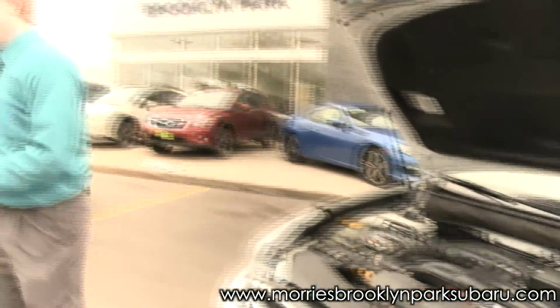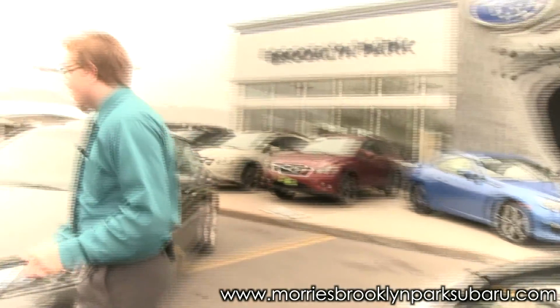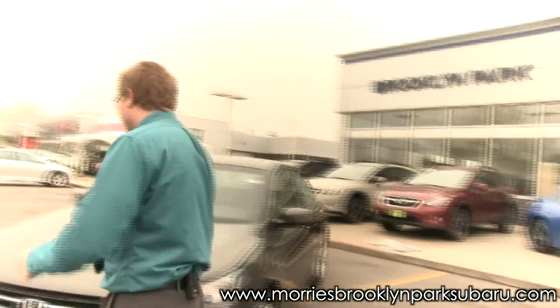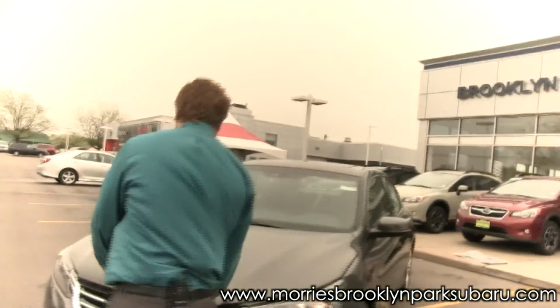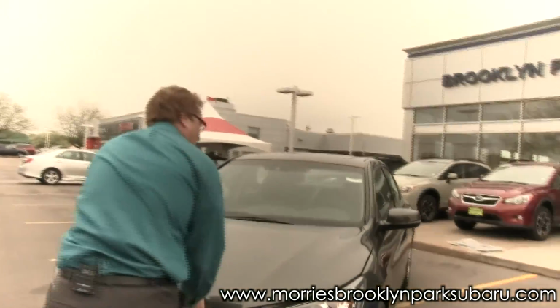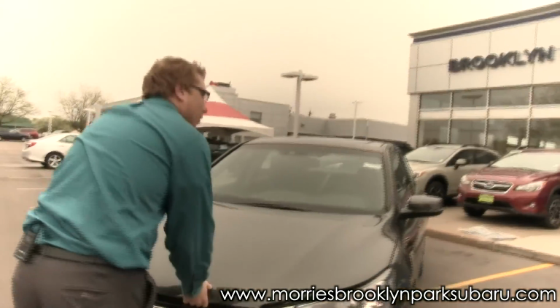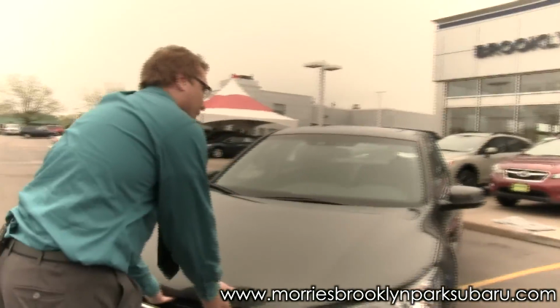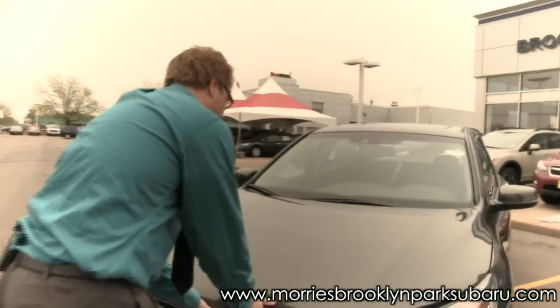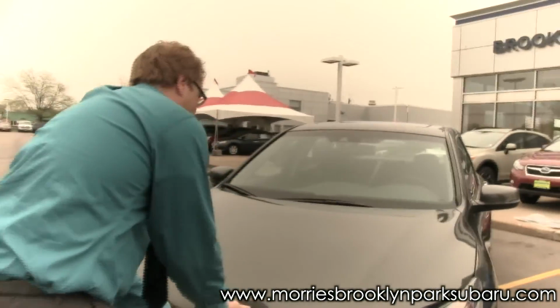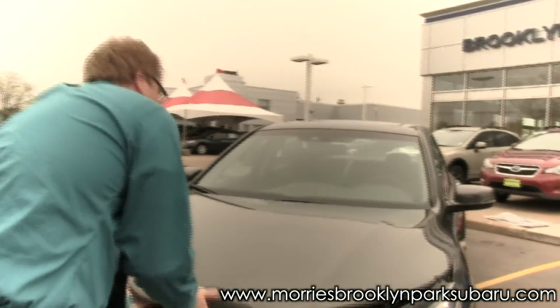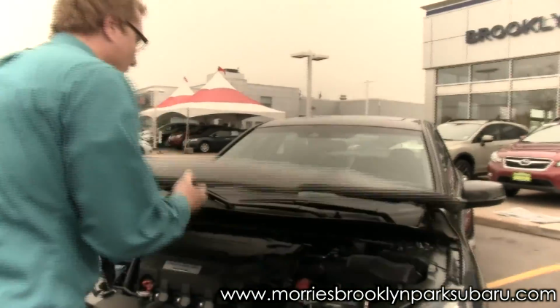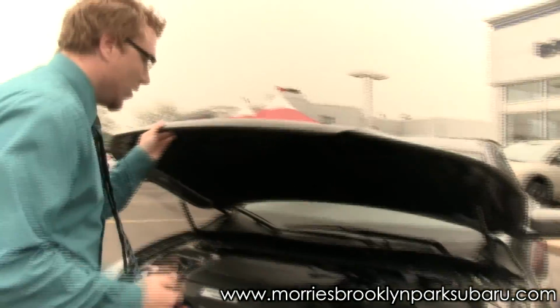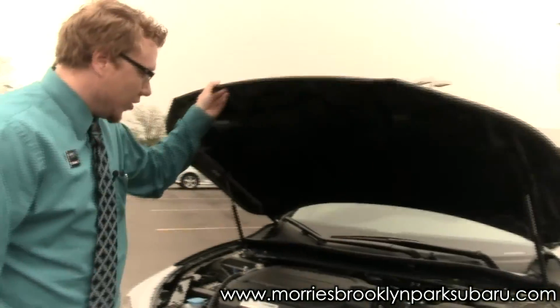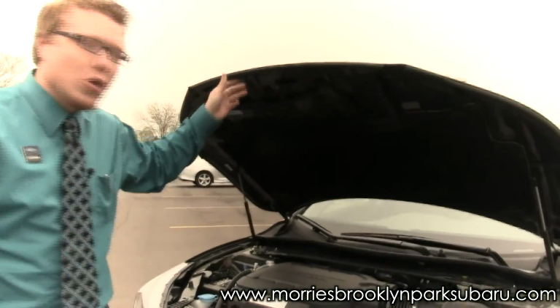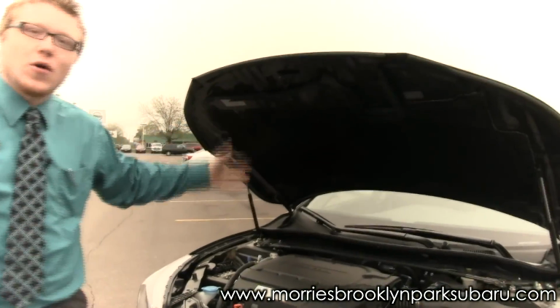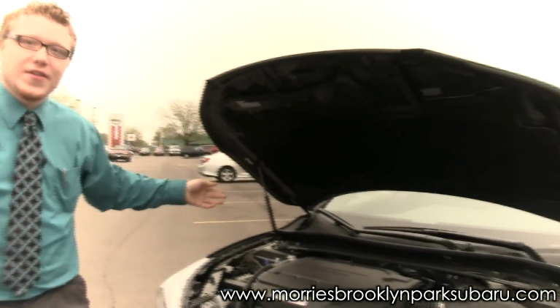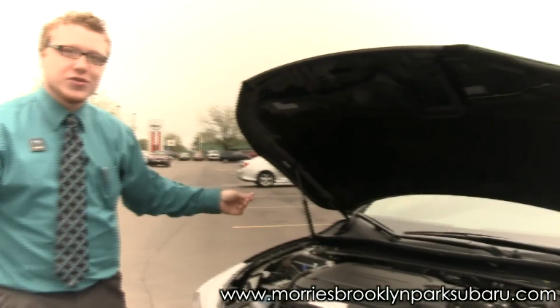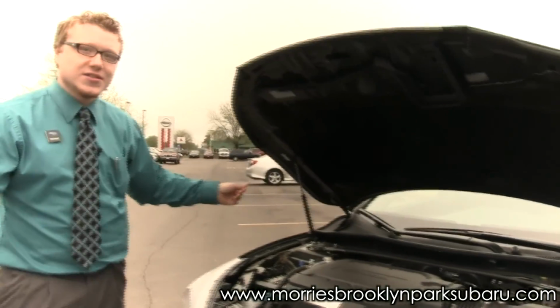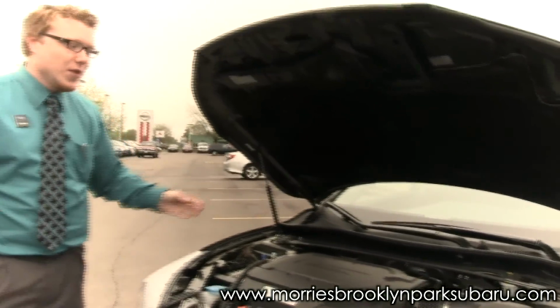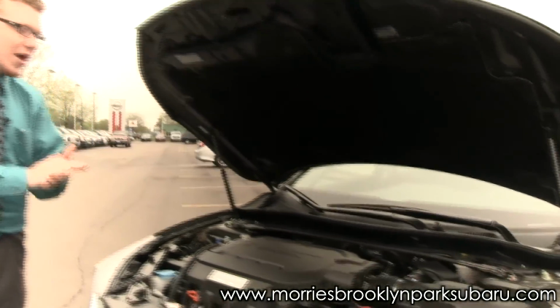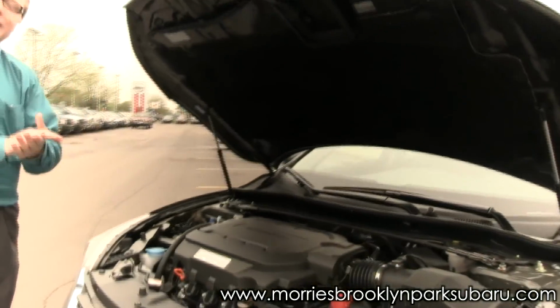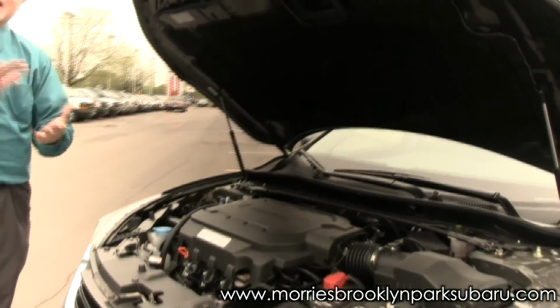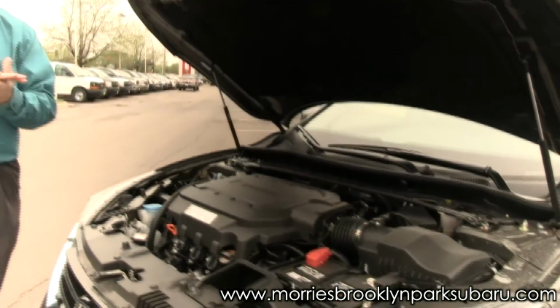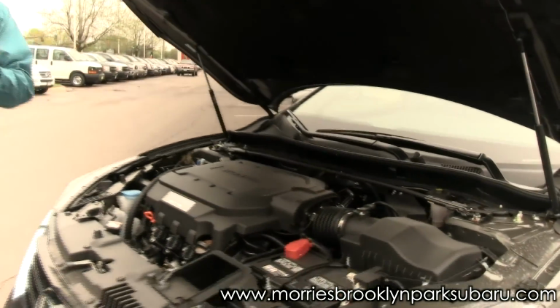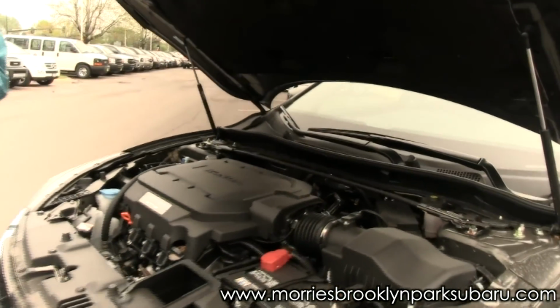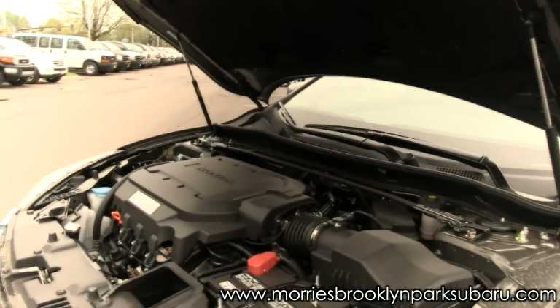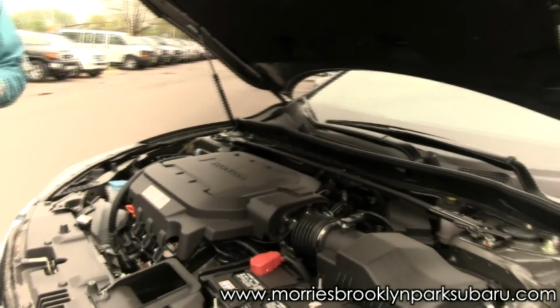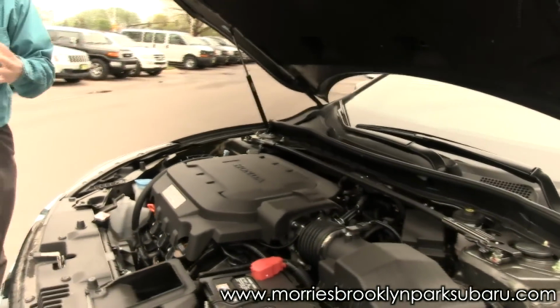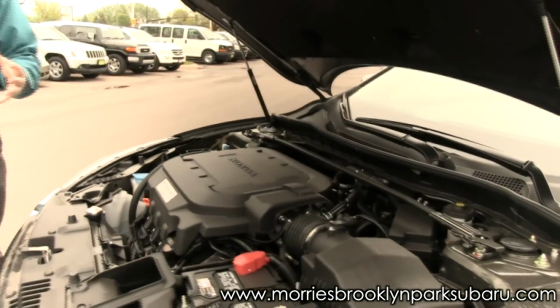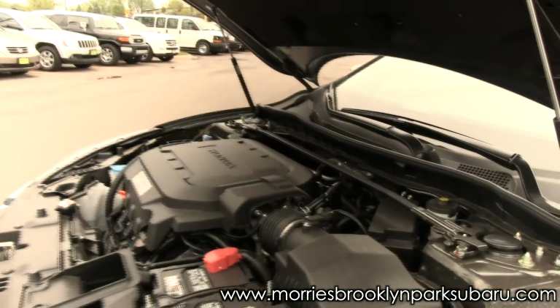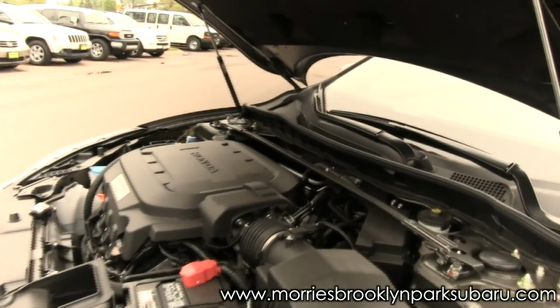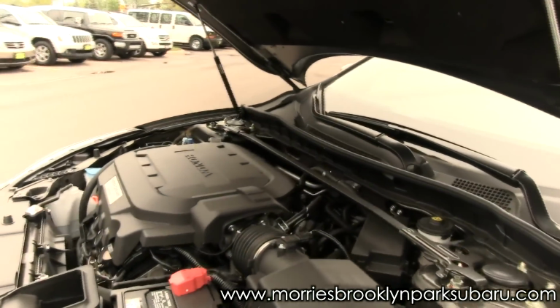If we go and take a look at the Accord here, you're going to notice how high the engine sits up. You're not going to get as good a balance or handling out of the vehicle.